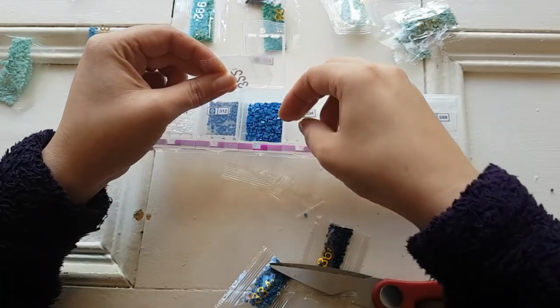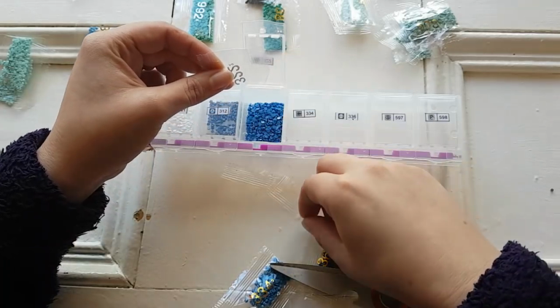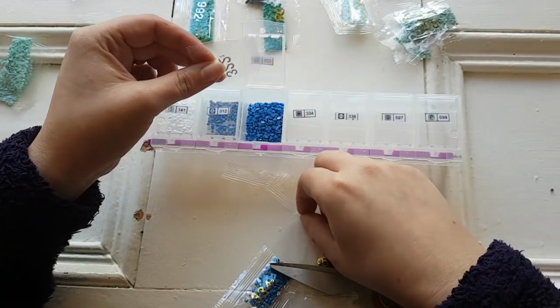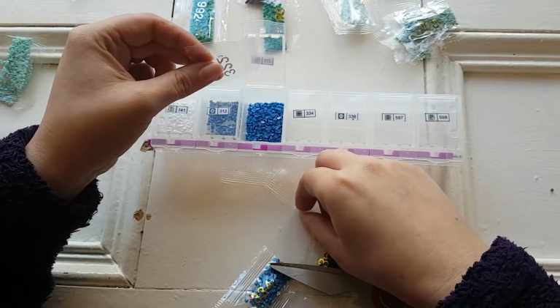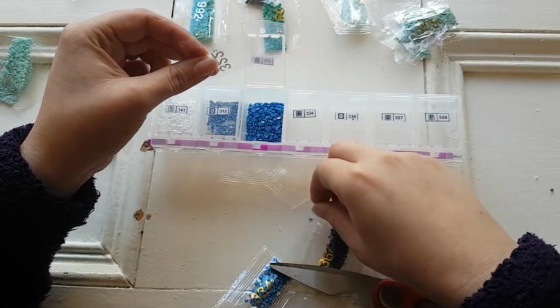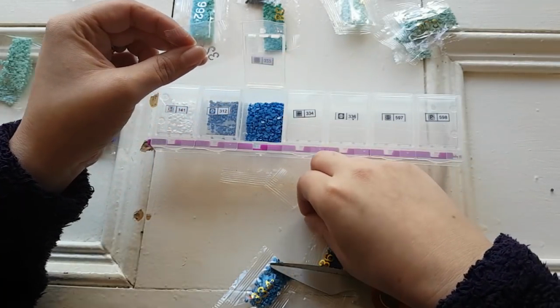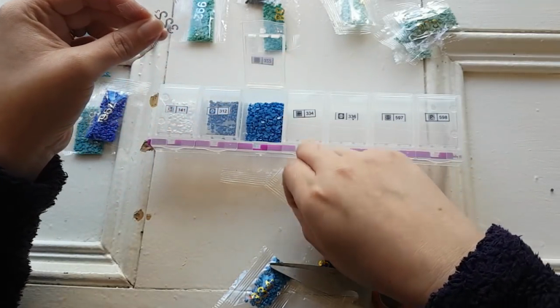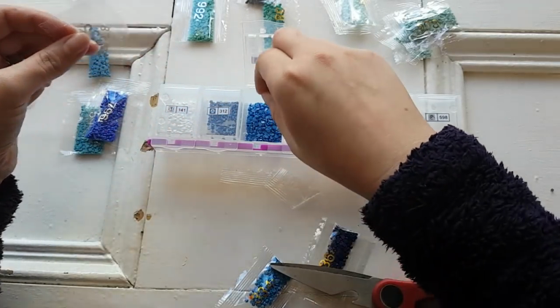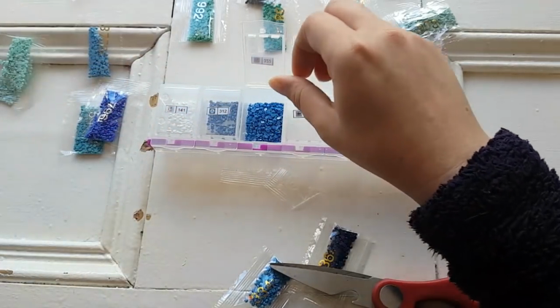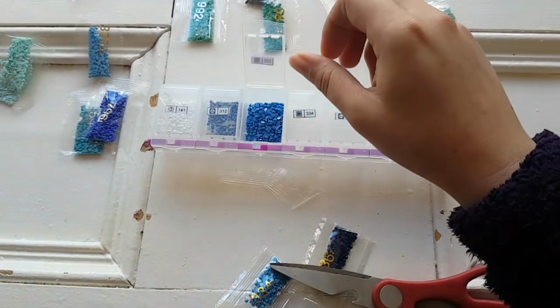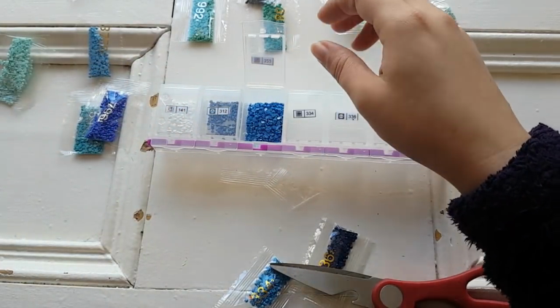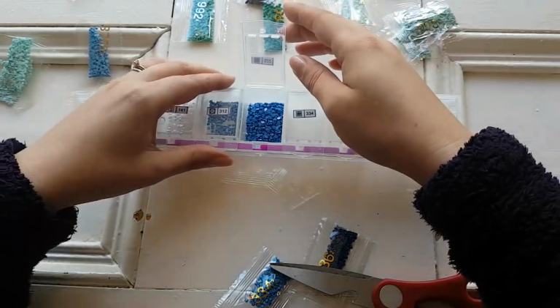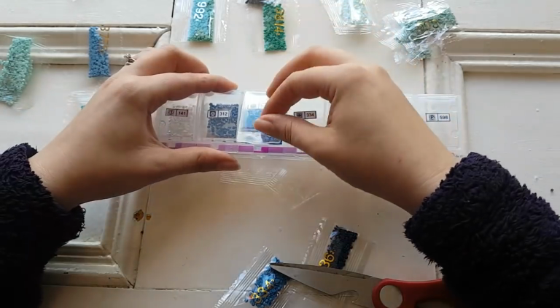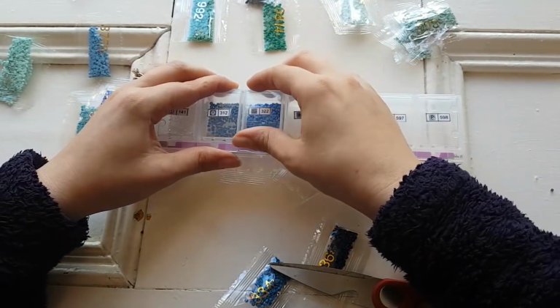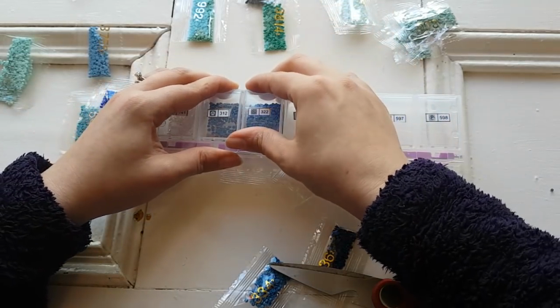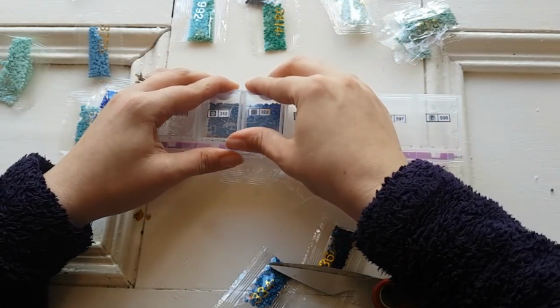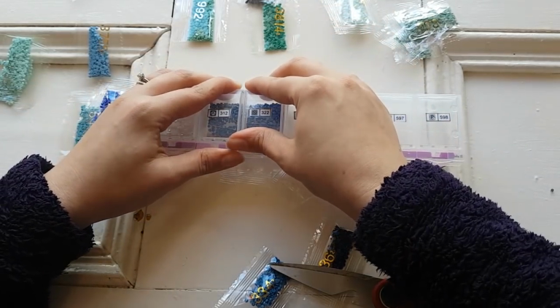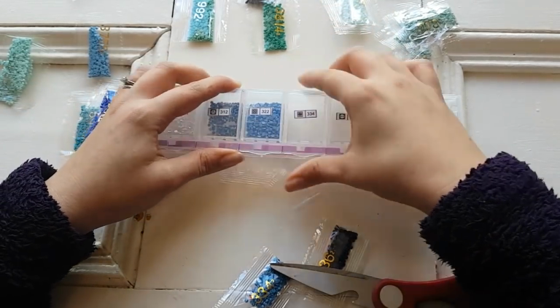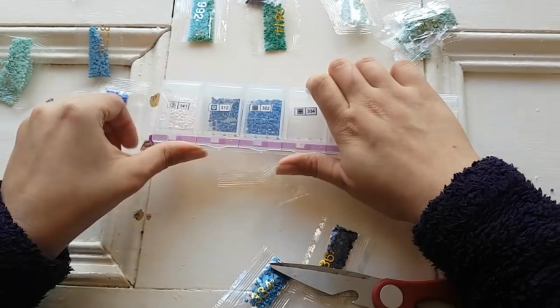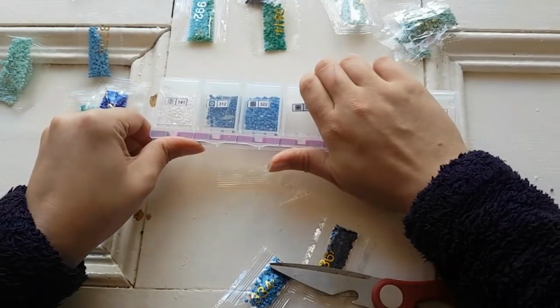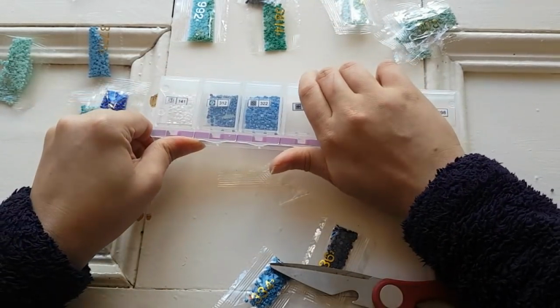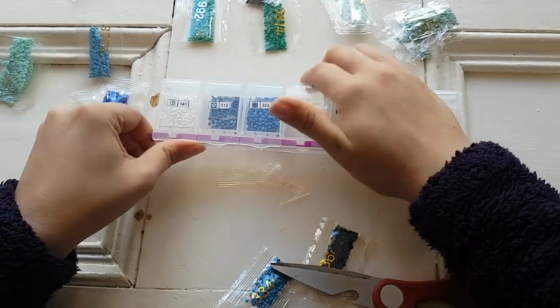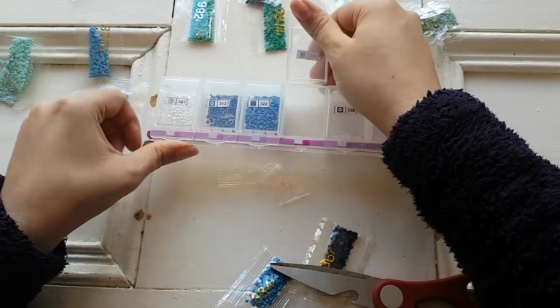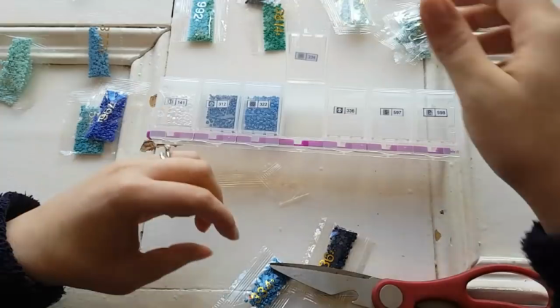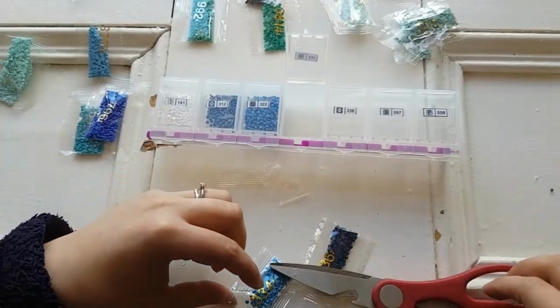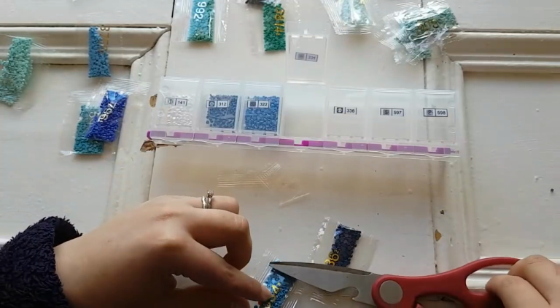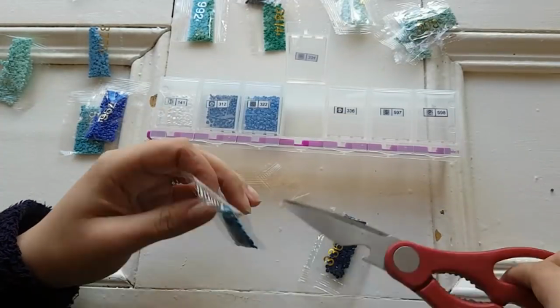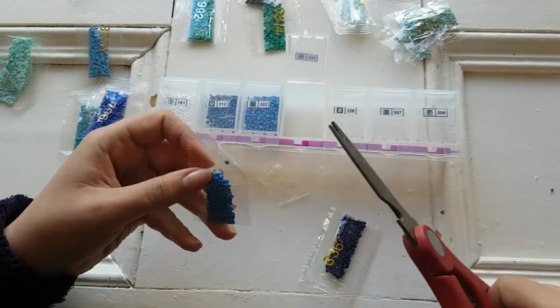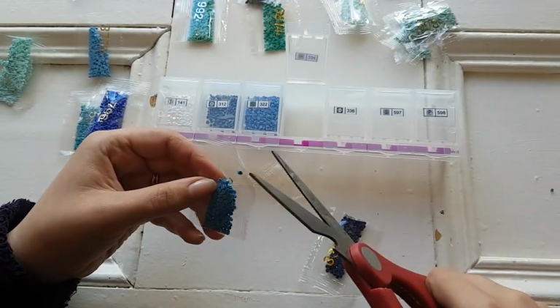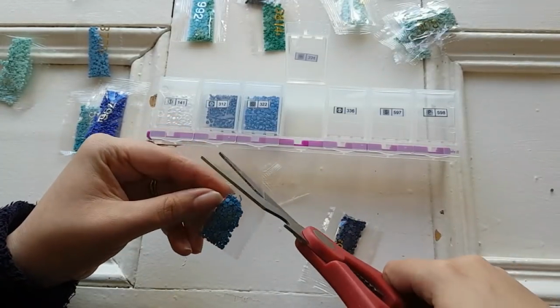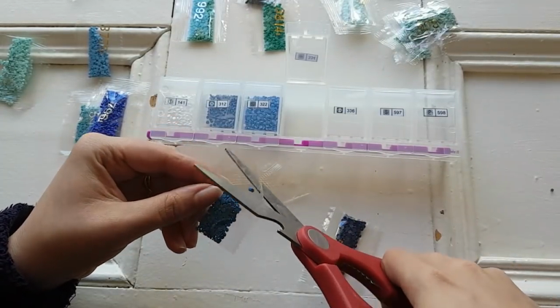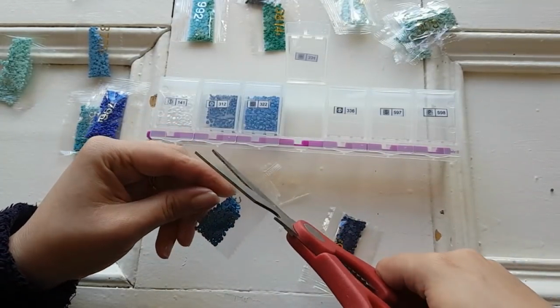Those ones are a little bit staticky, clinging to the bag and jumping out. But I love these beautiful colors — all of the blues. All of them!